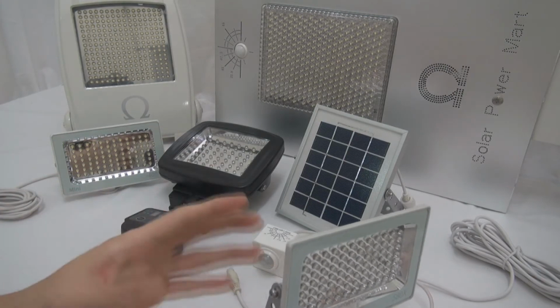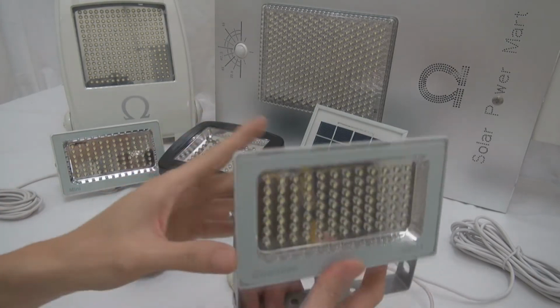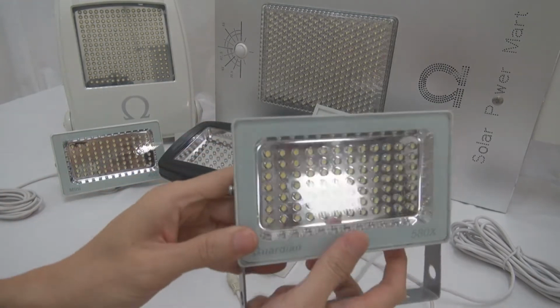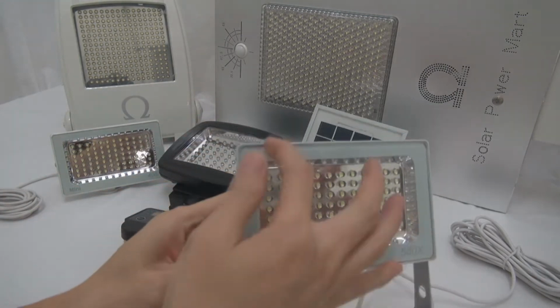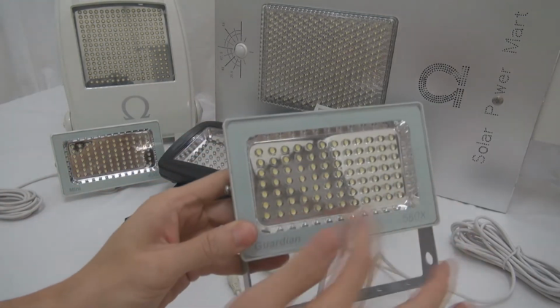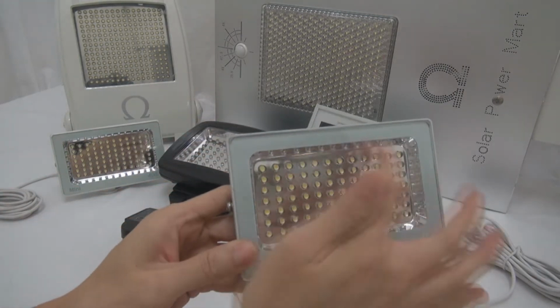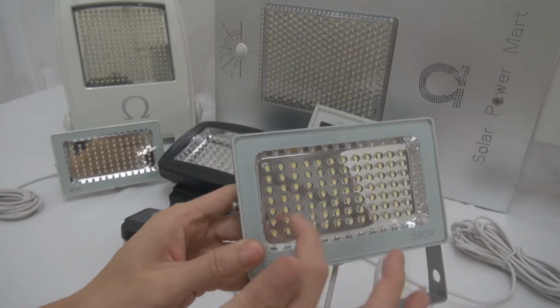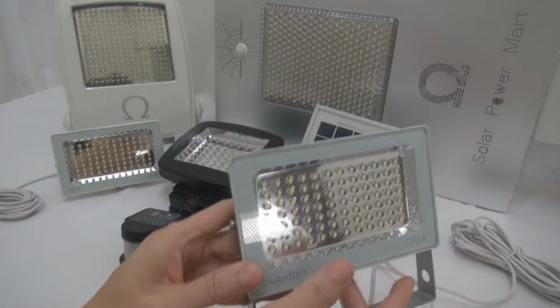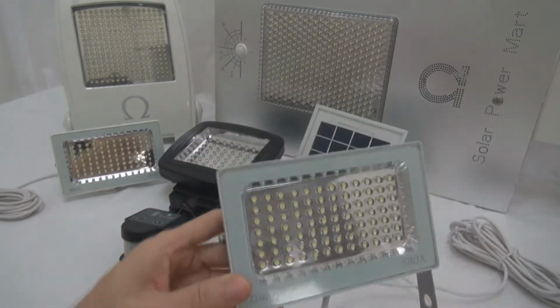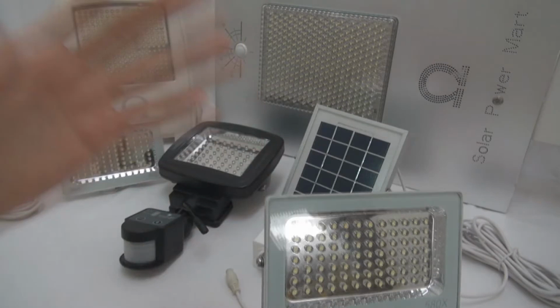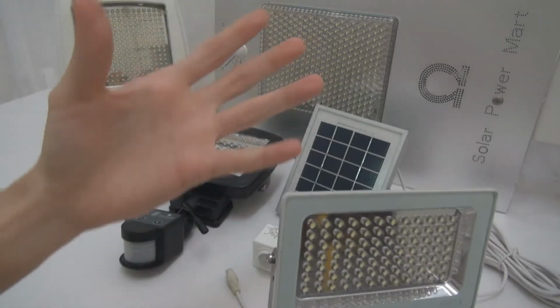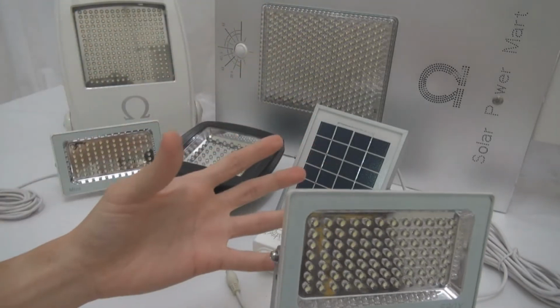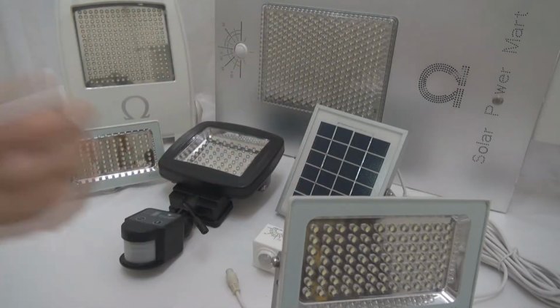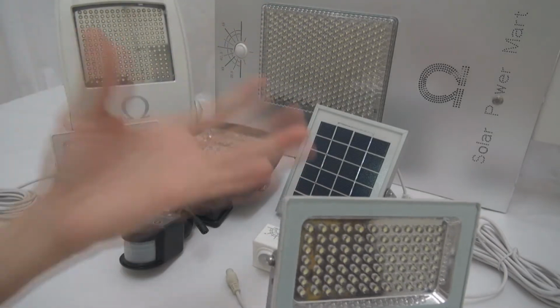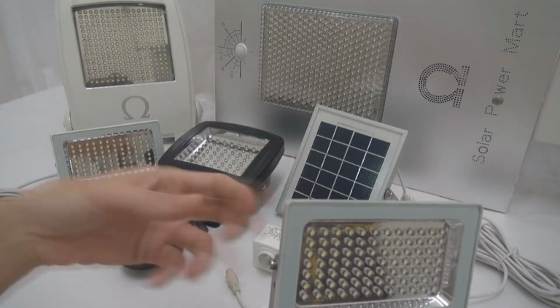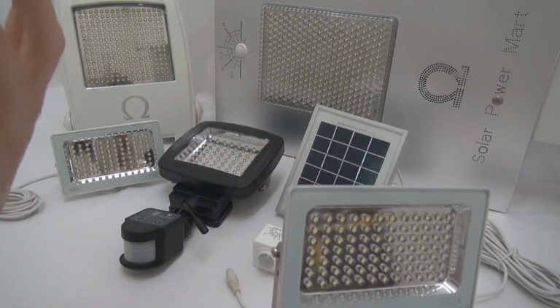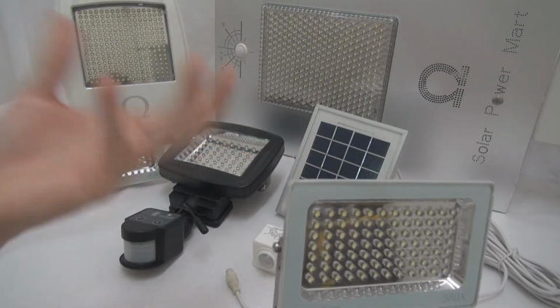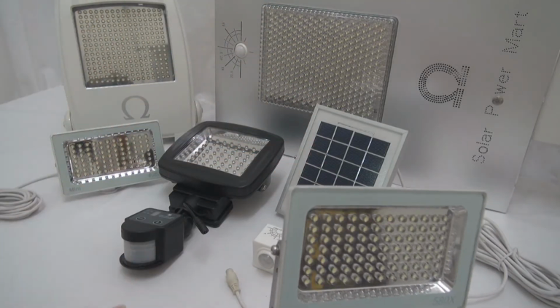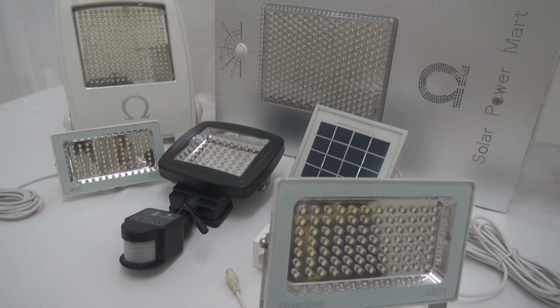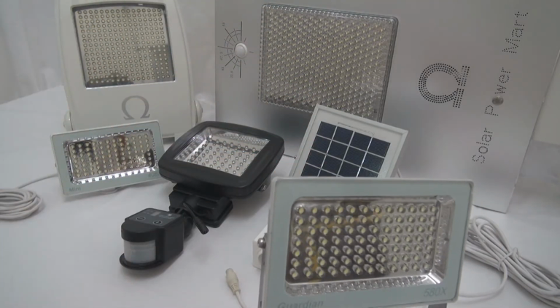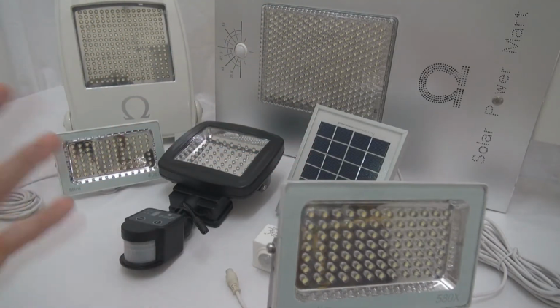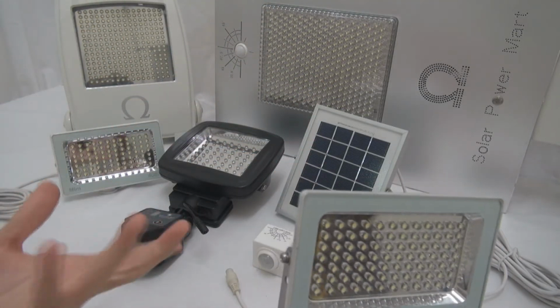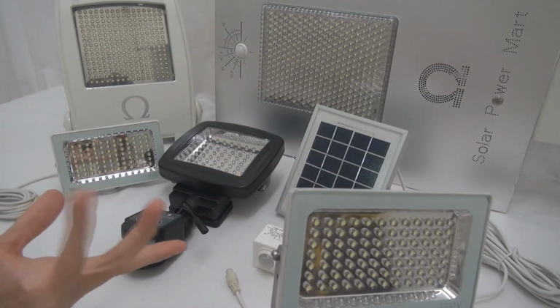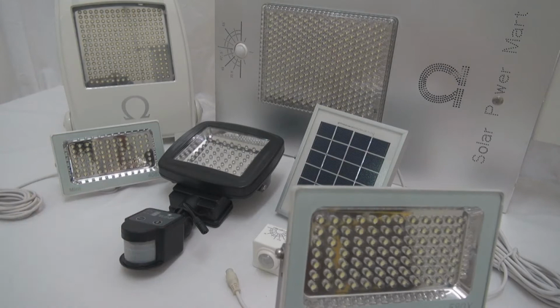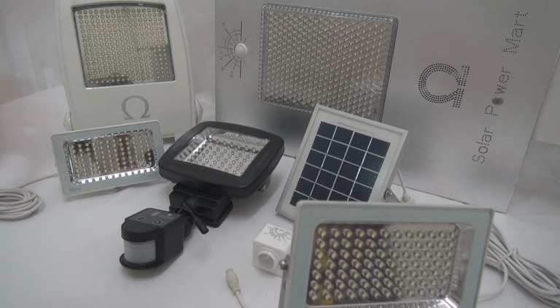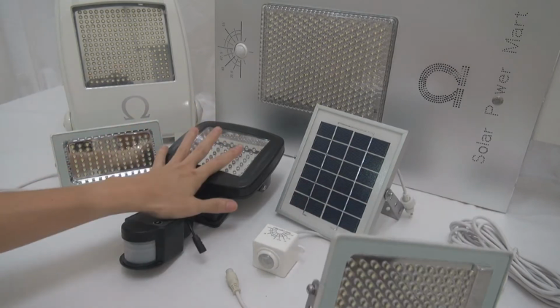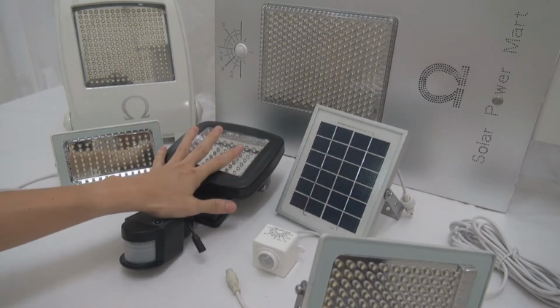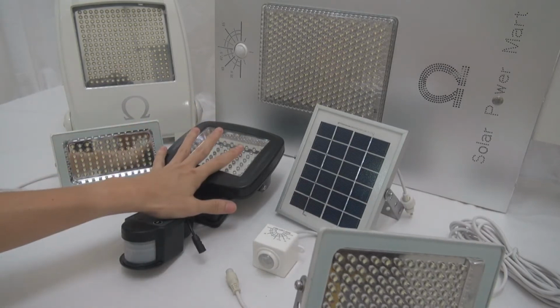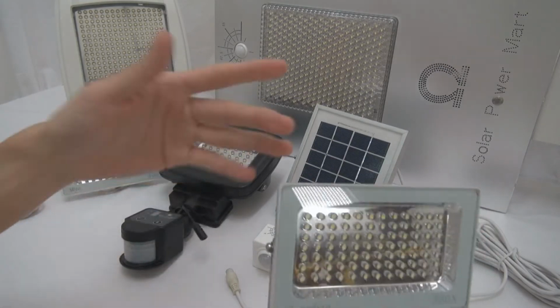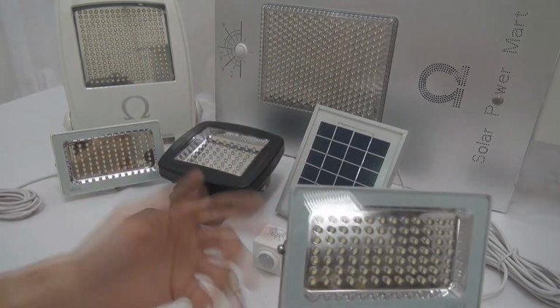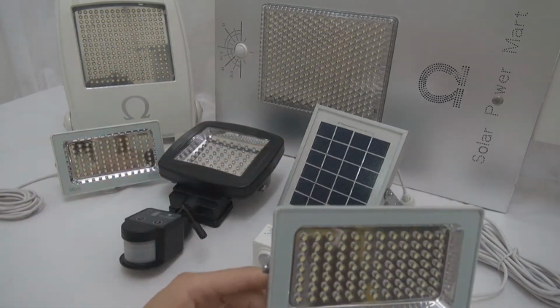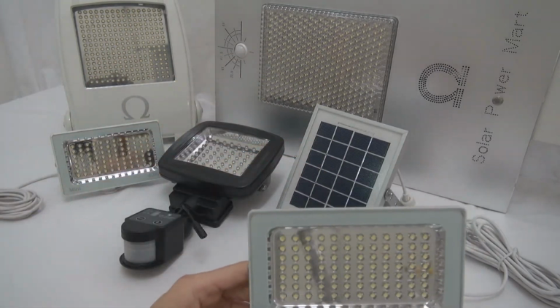With 84 LEDs, in full power mode it will give you 700 lumens. 700 lumens — it's crazy. Imagine the previous model is only 300 lumens, and this is 700 lumens.